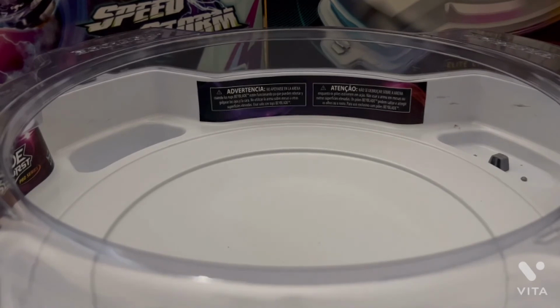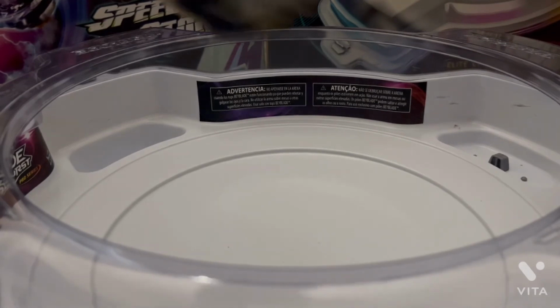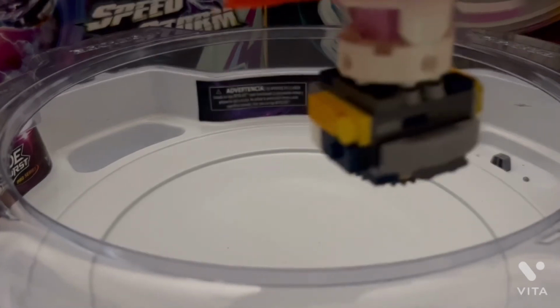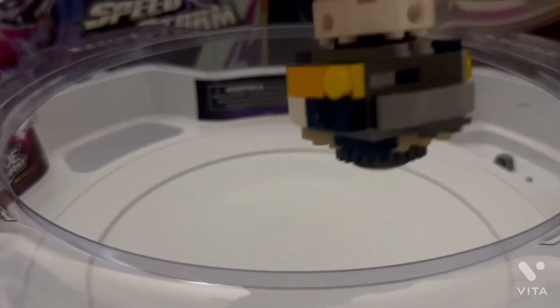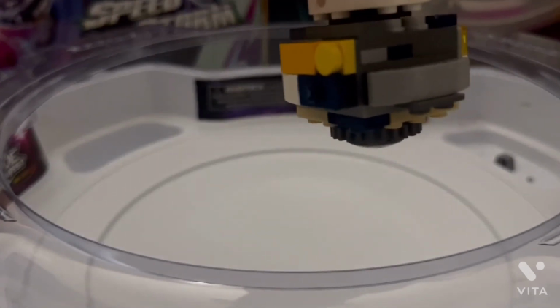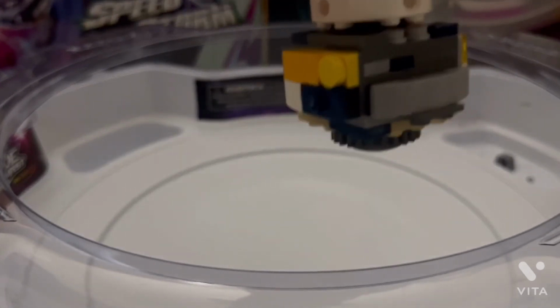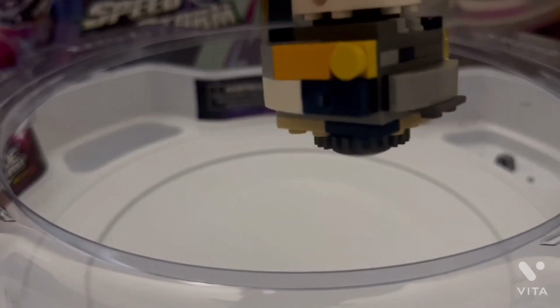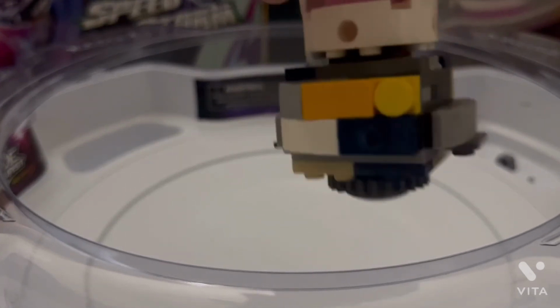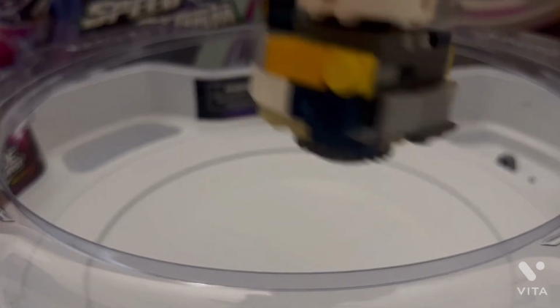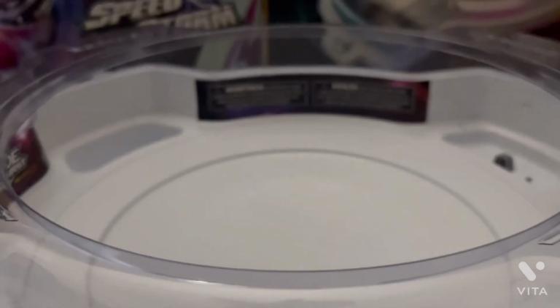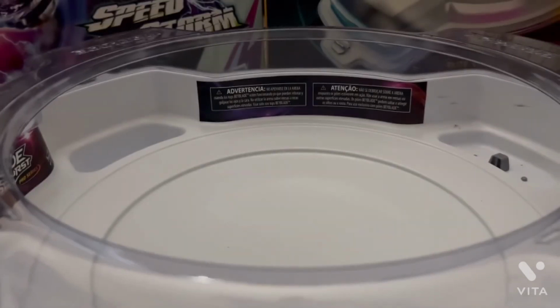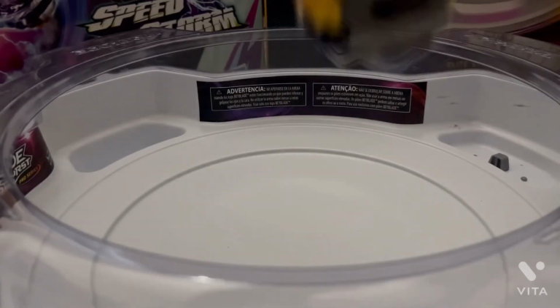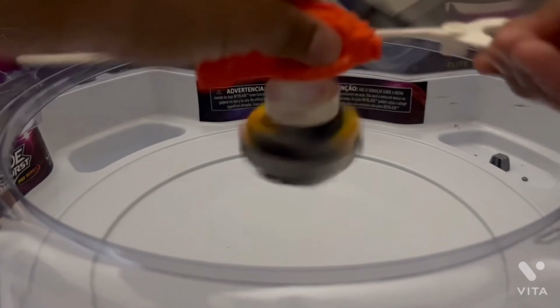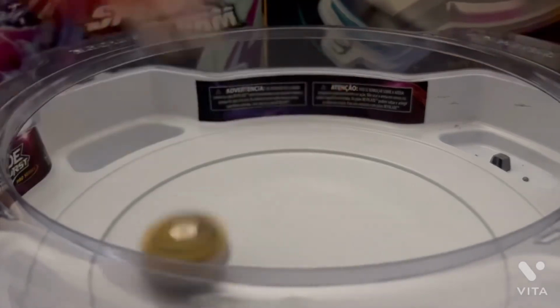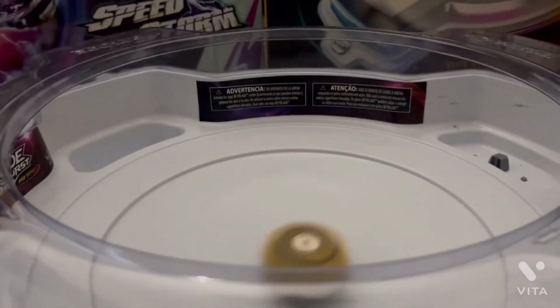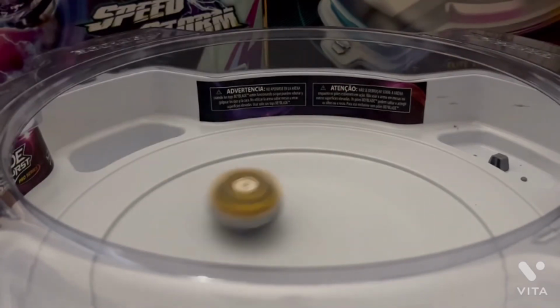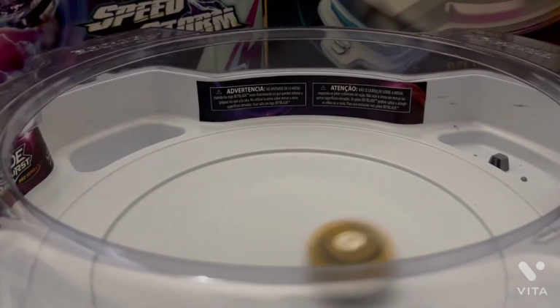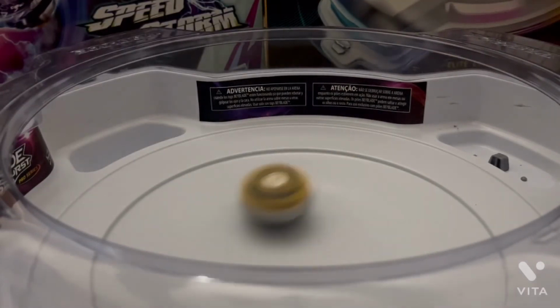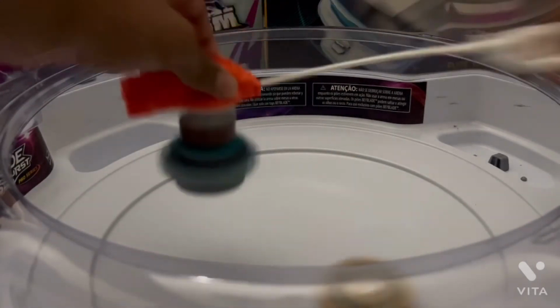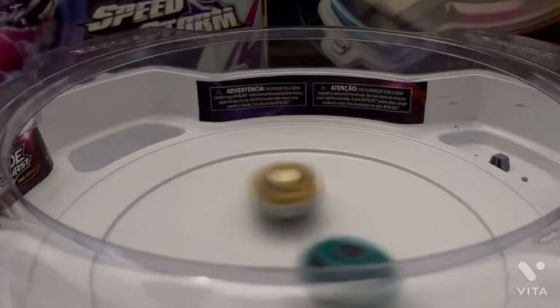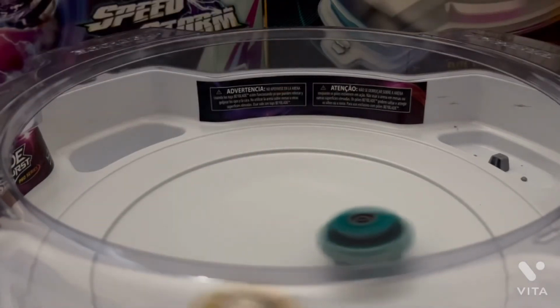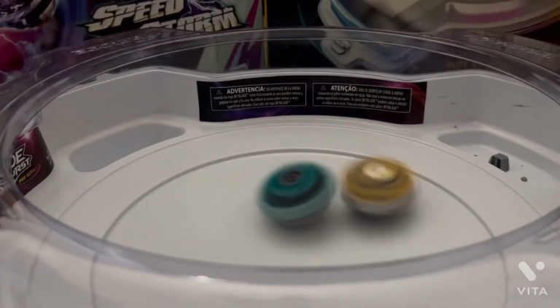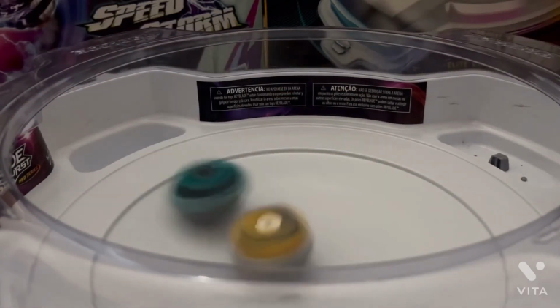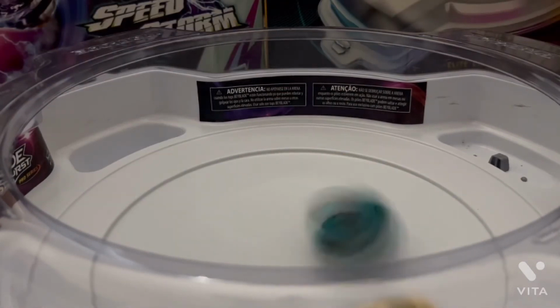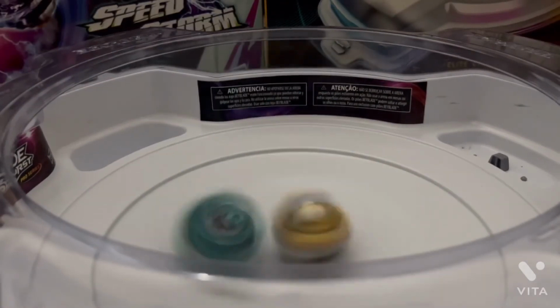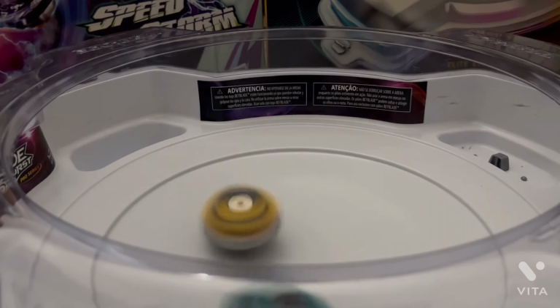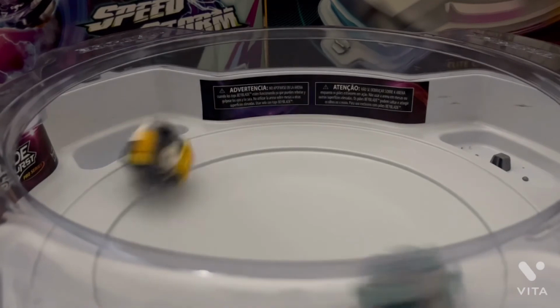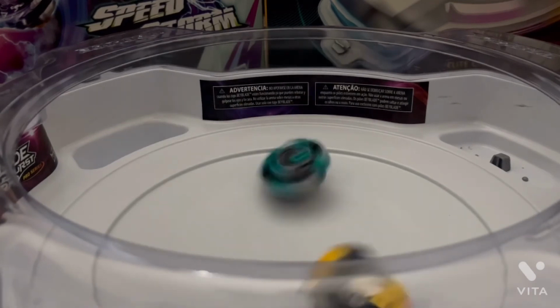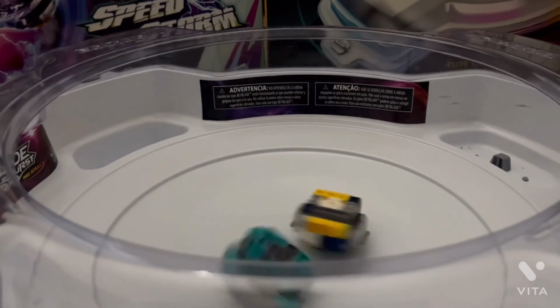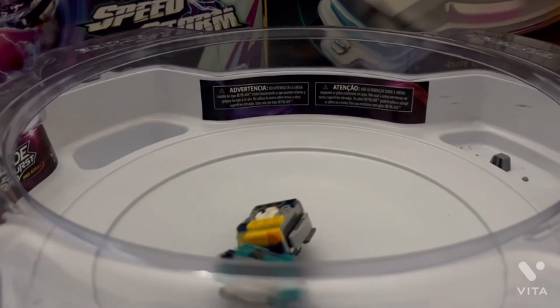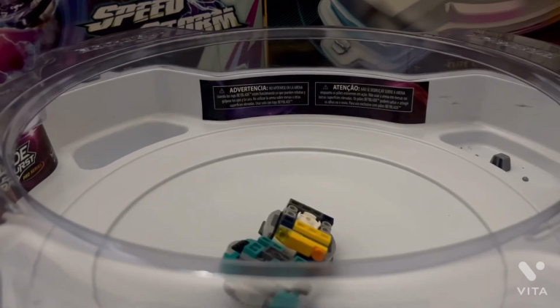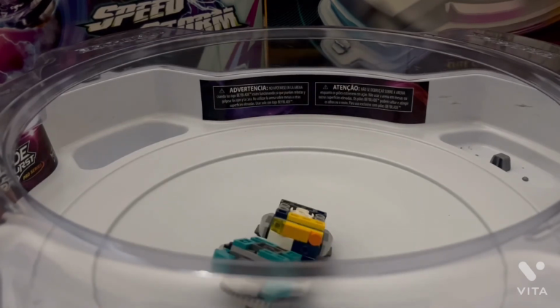Test battle against tomorrow's Beyblade — if you want to know the name, check the description. And it won.